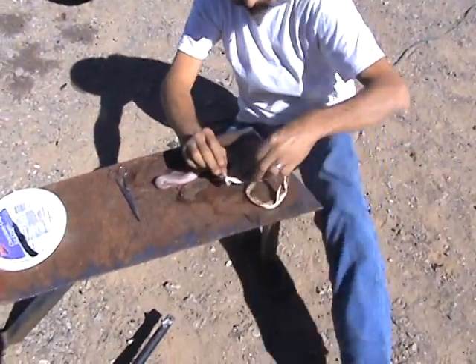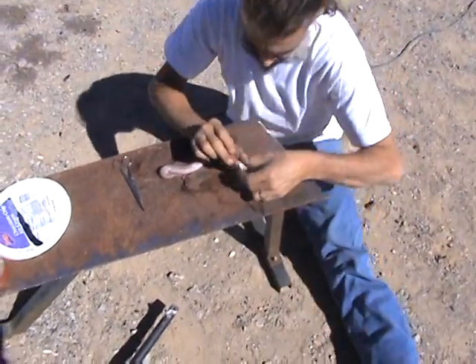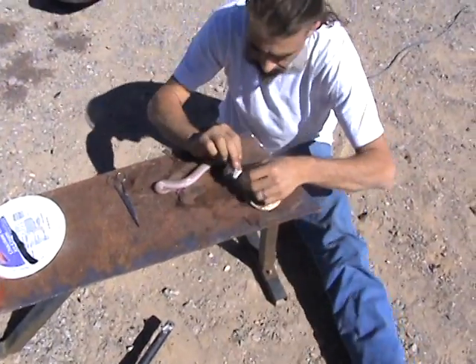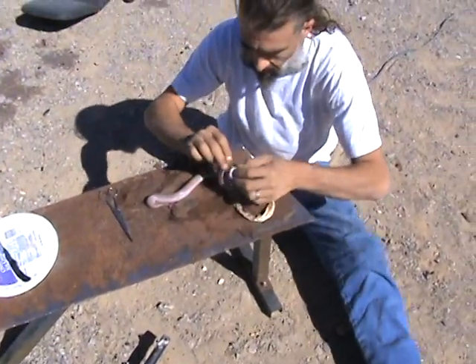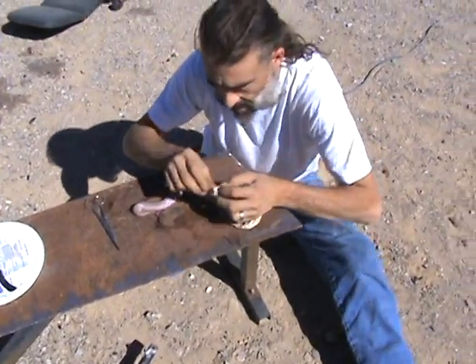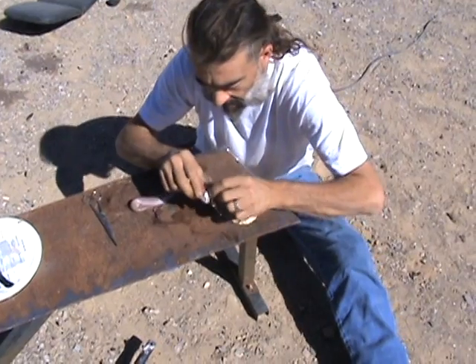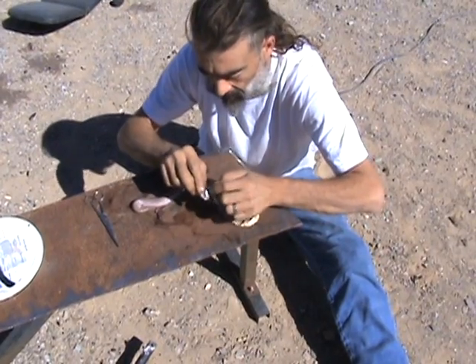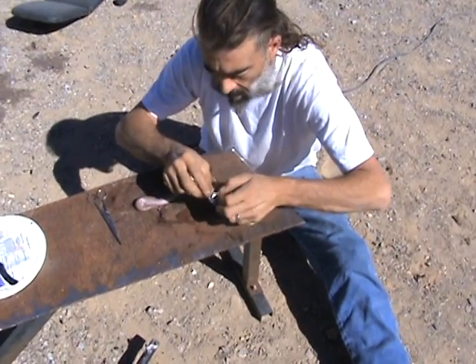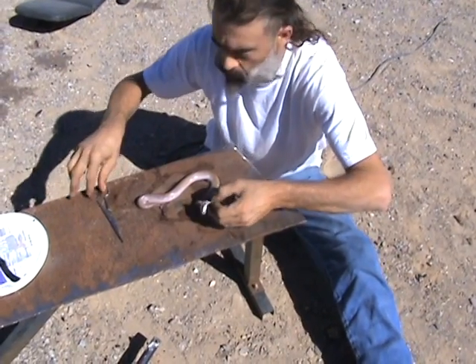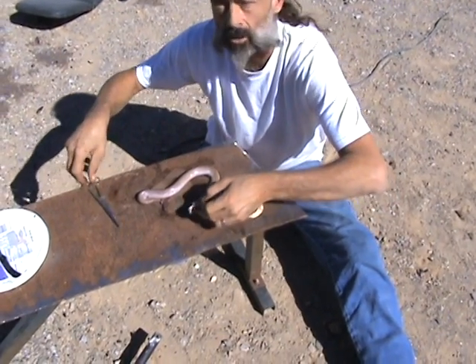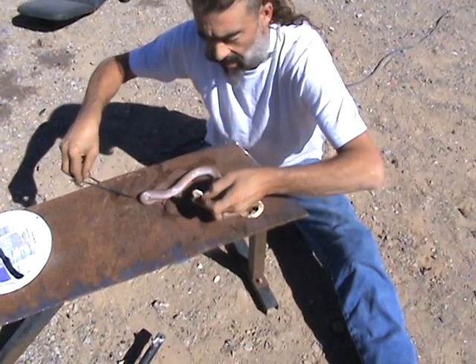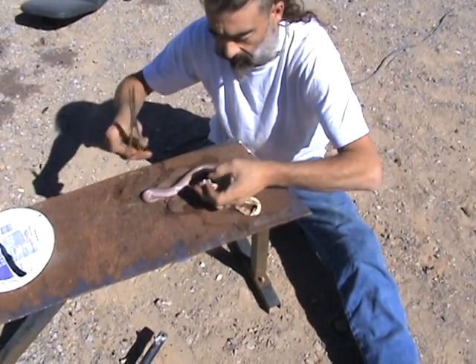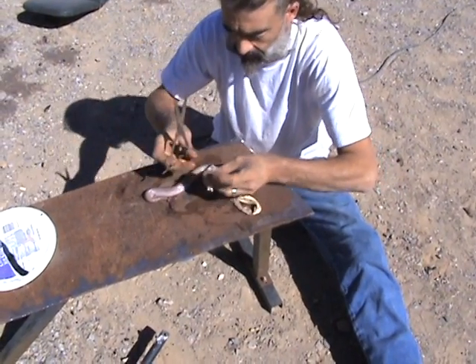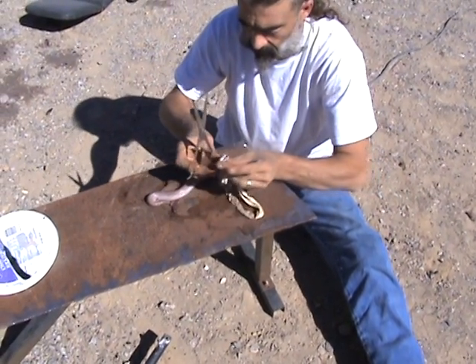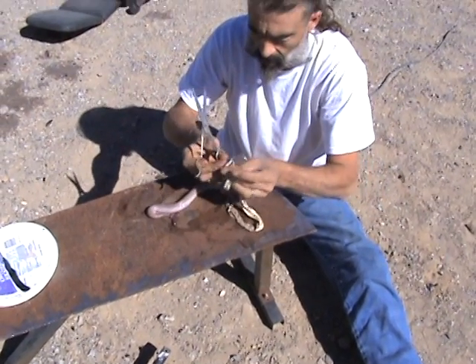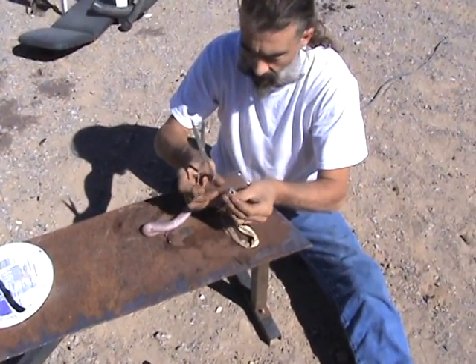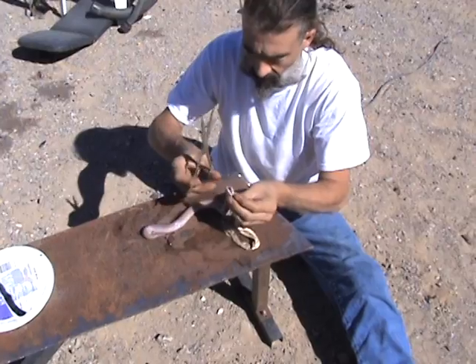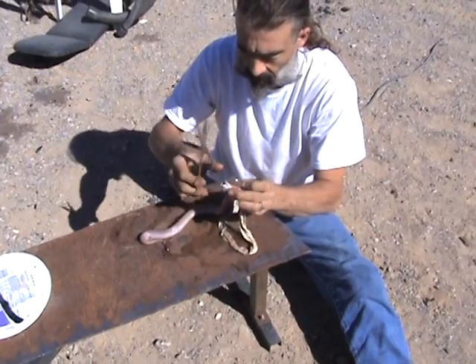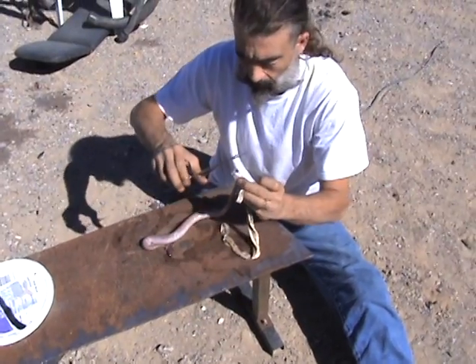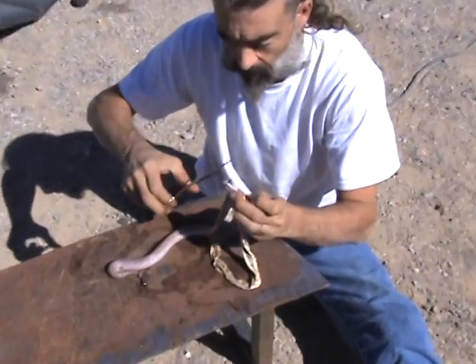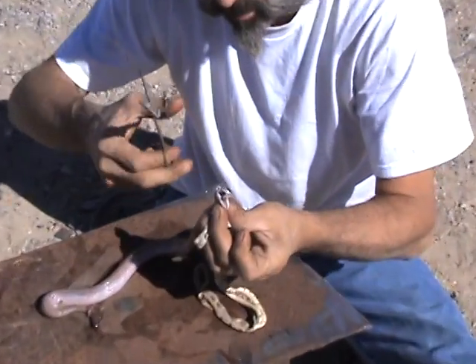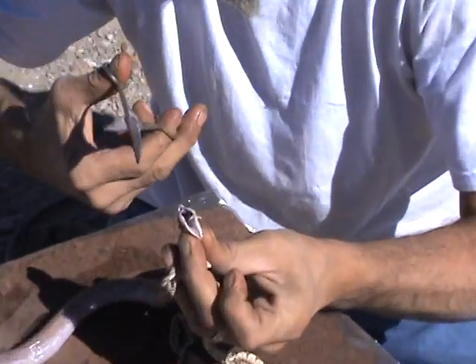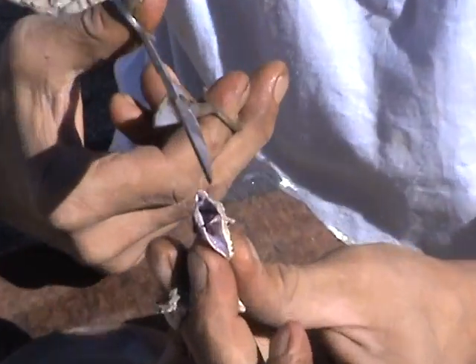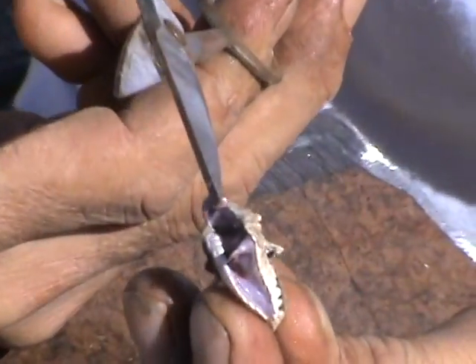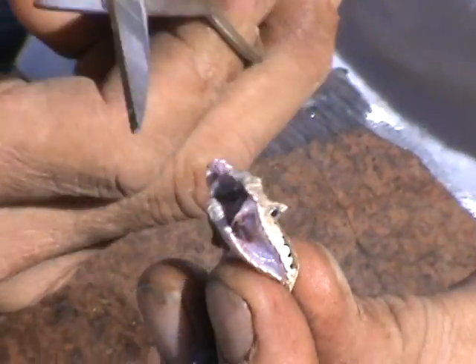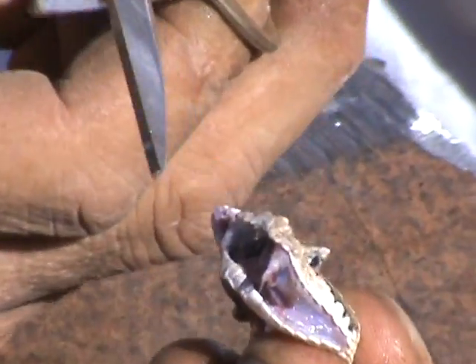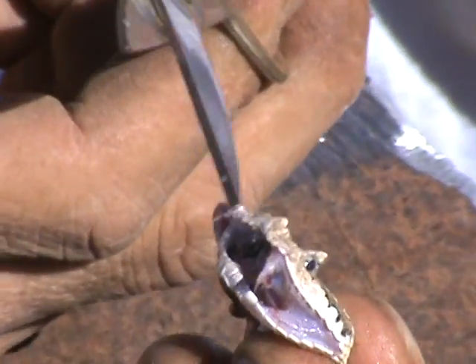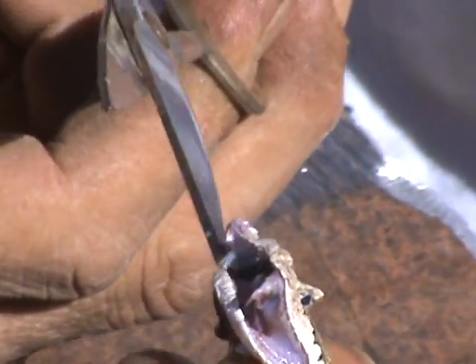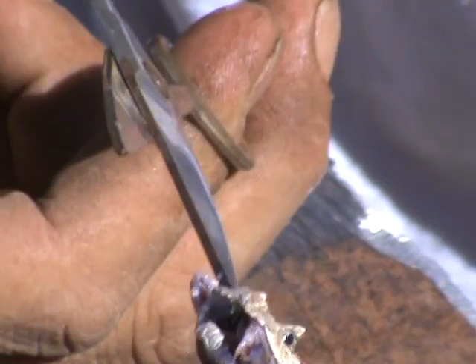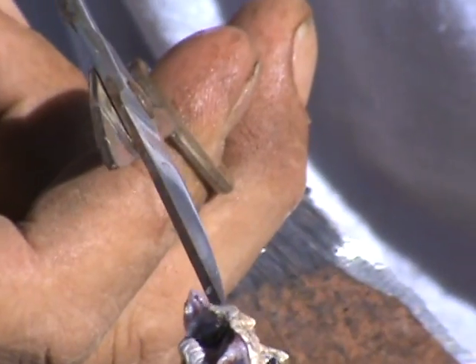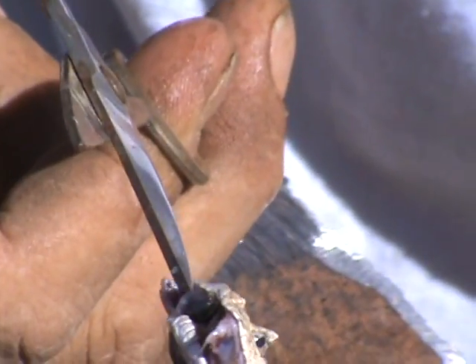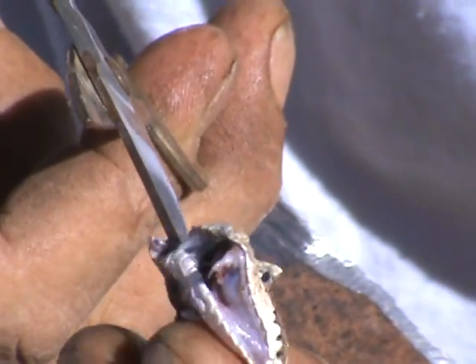Now we've got half of it done. We now proceed to the head. There's a problem to snip the fangs off. Here are the fangs that got my dog.